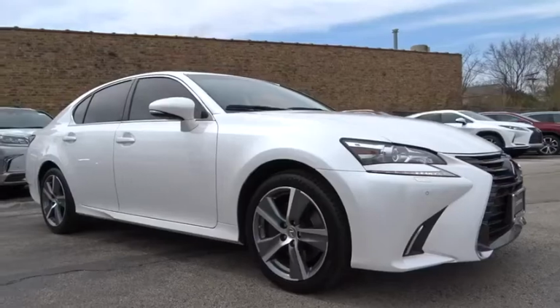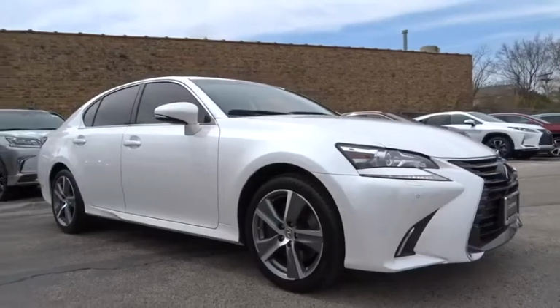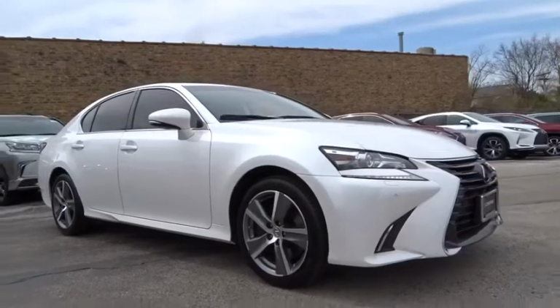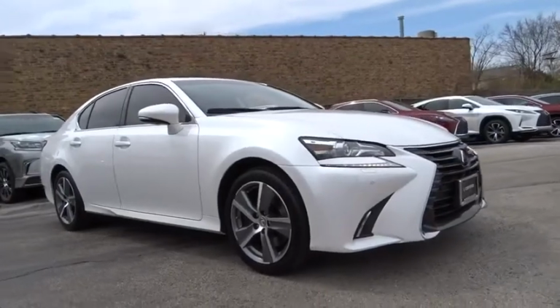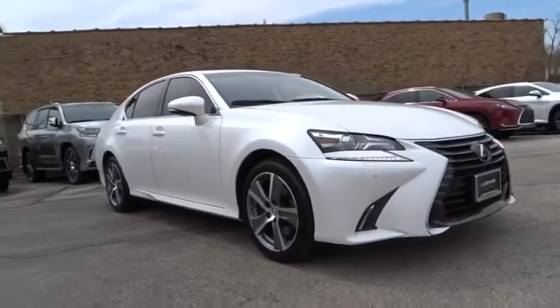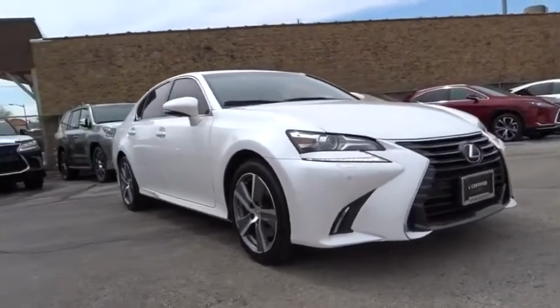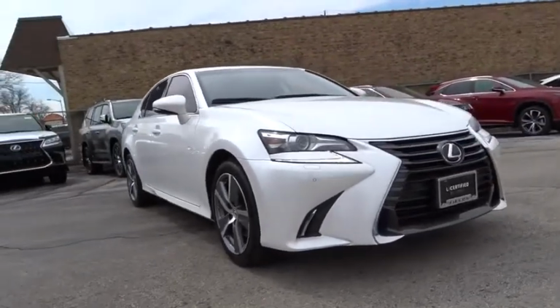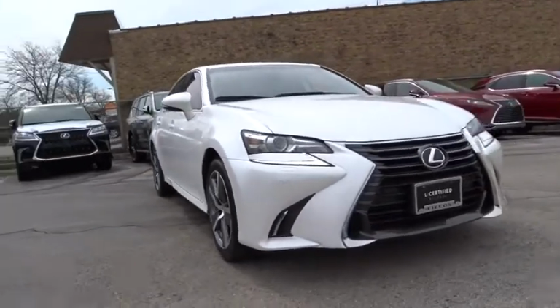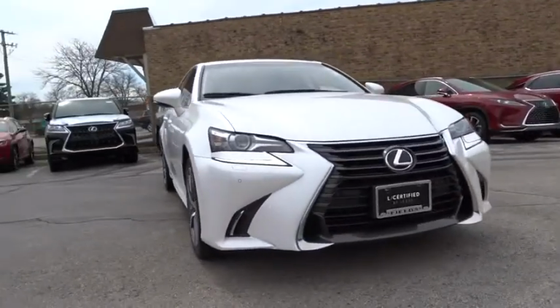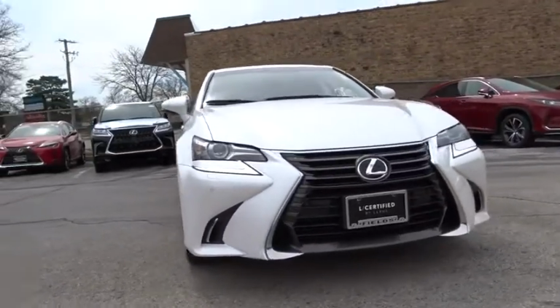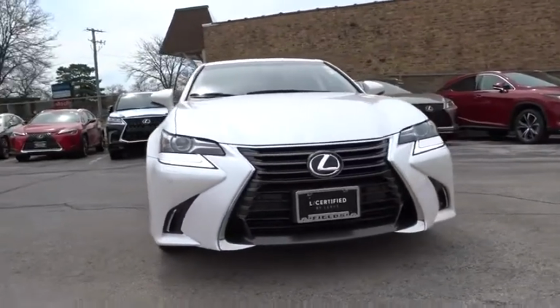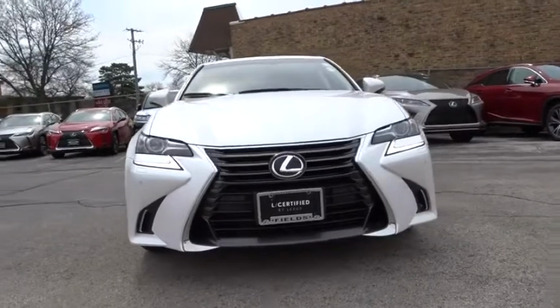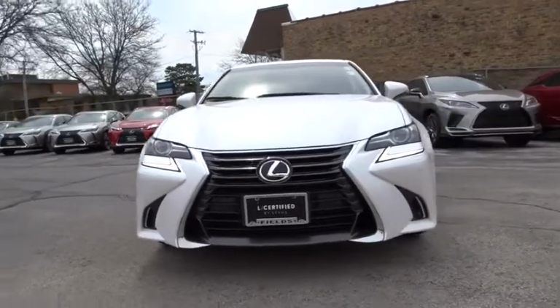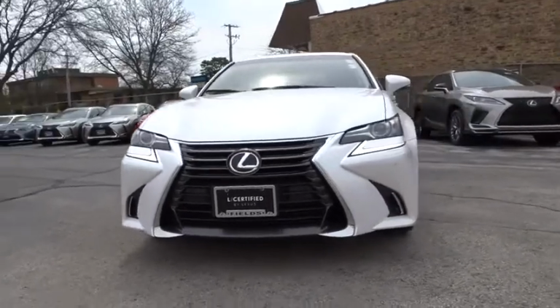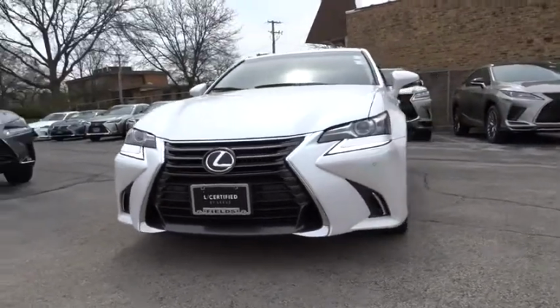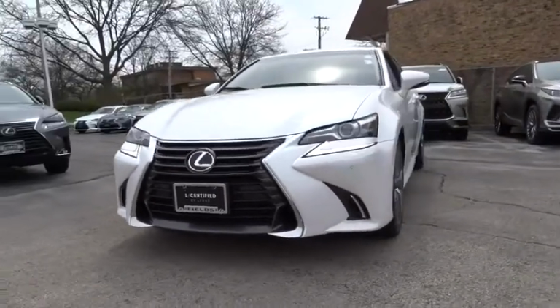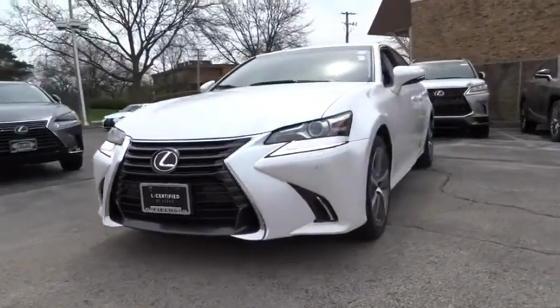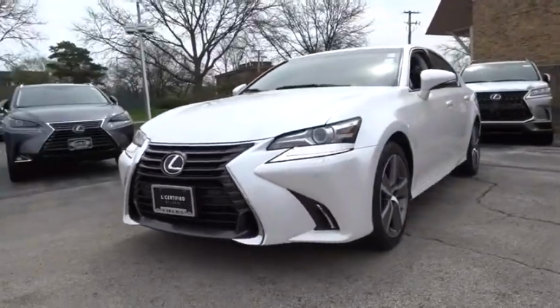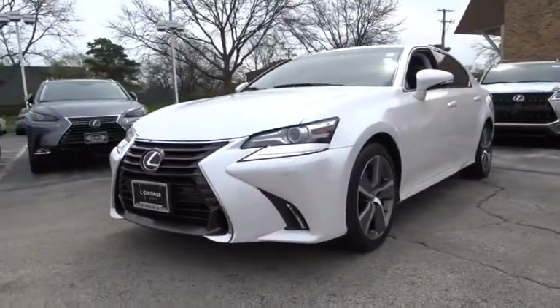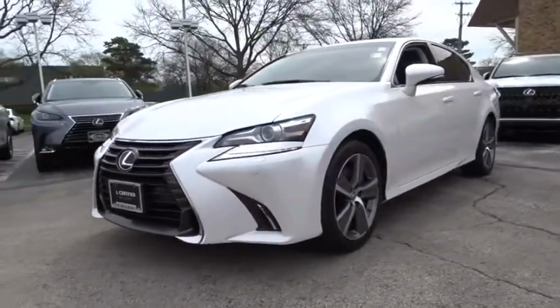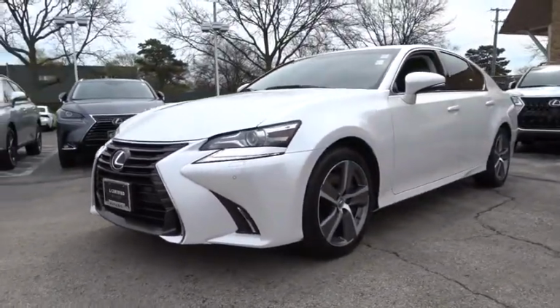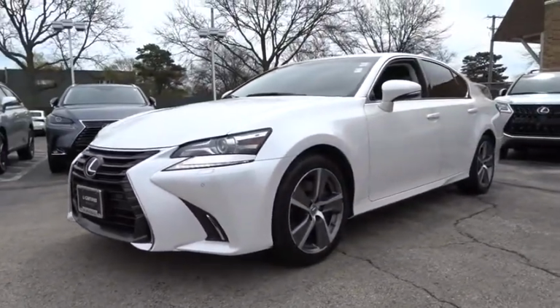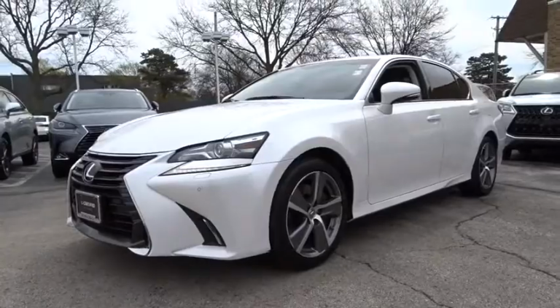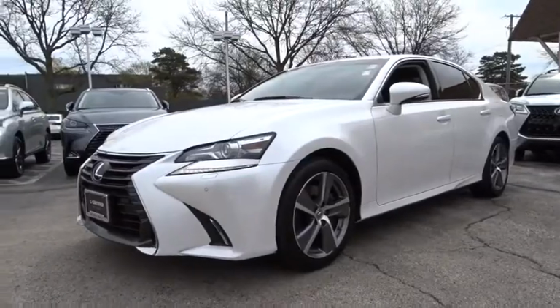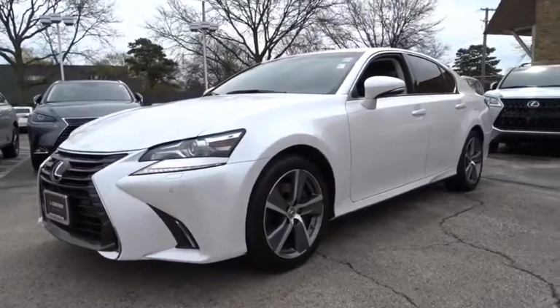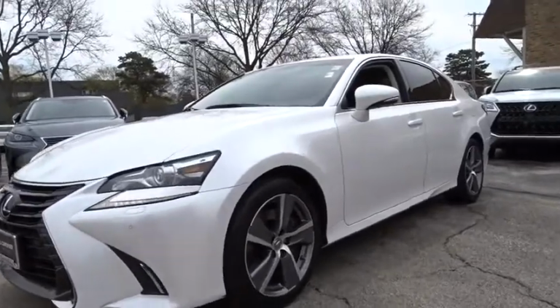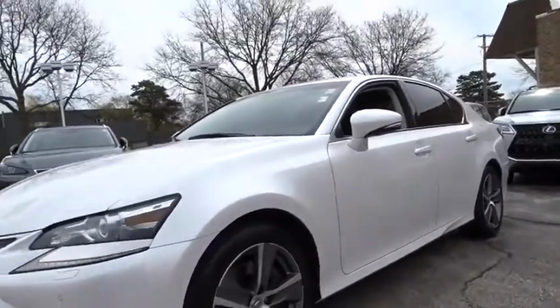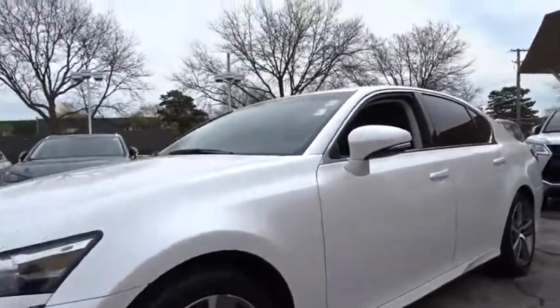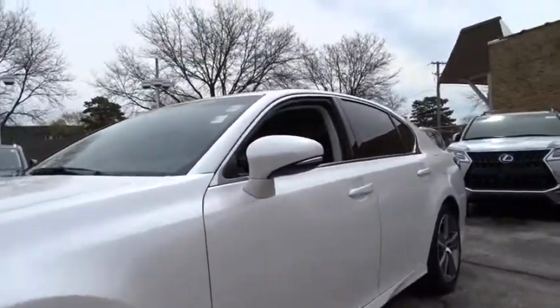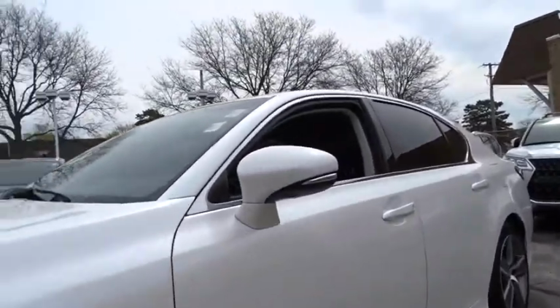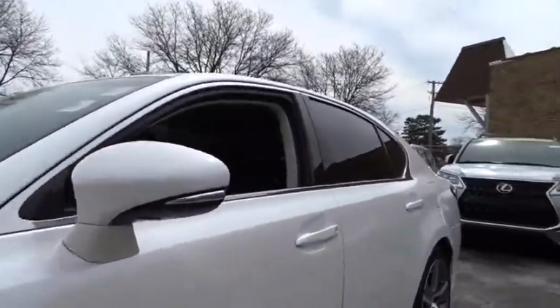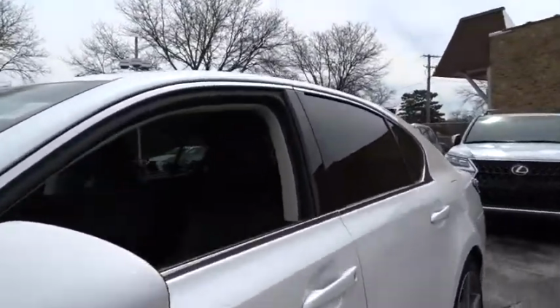Come test drive the 2016 Lexus GS. Looking to create the ultimate sports sedan in both price and performance, Lexus came up with a truly exceptional car. This is one model that can hang with the best Europe has to offer.